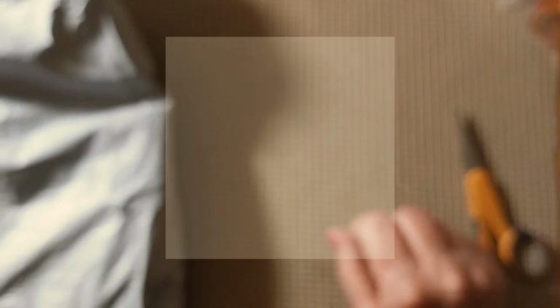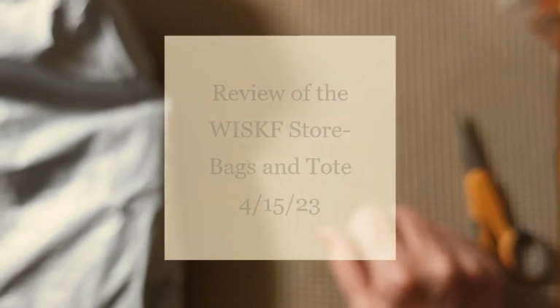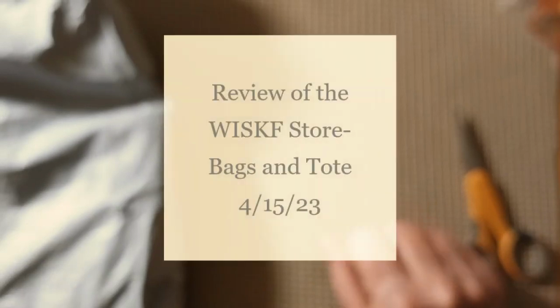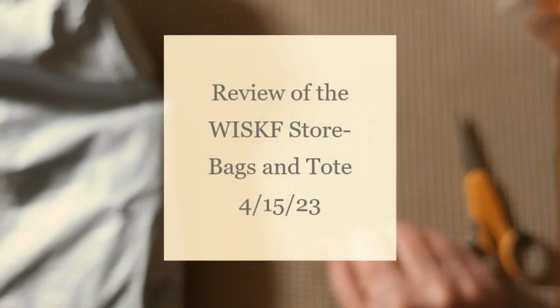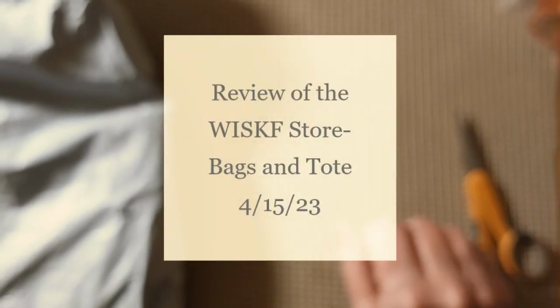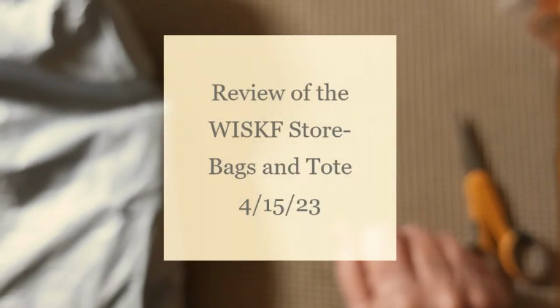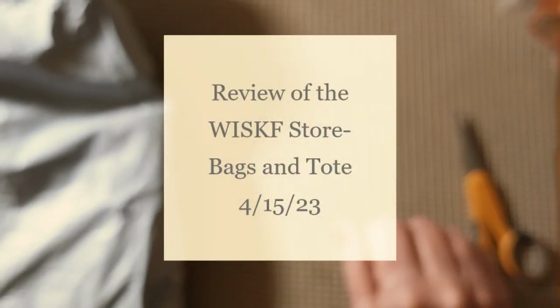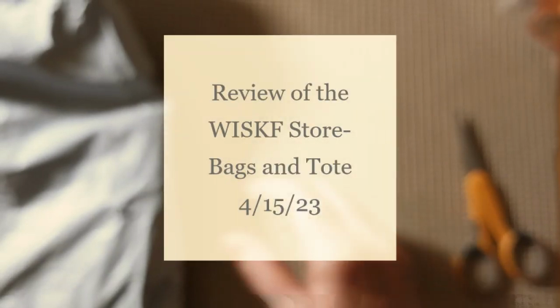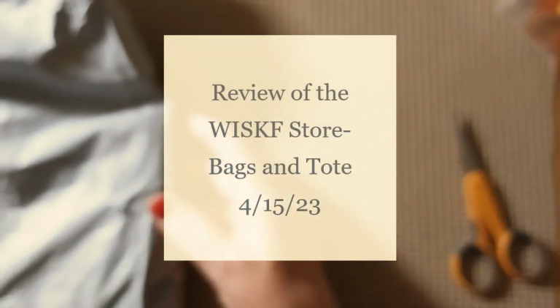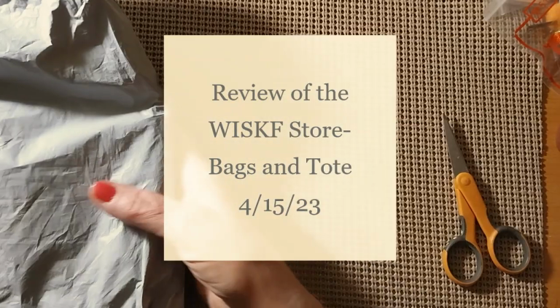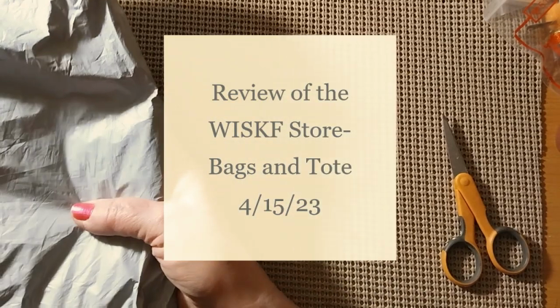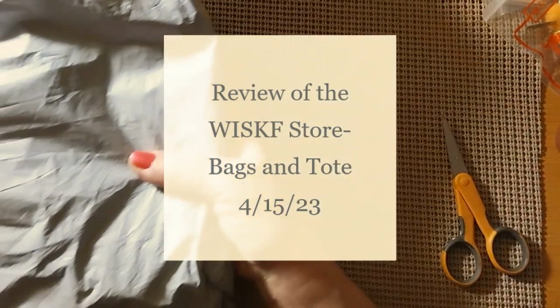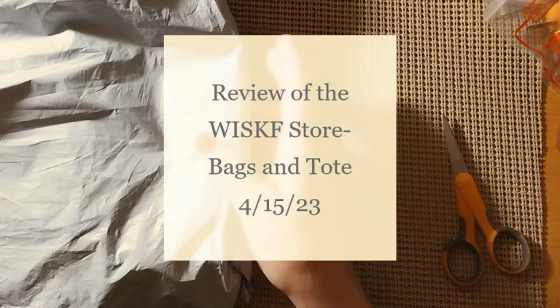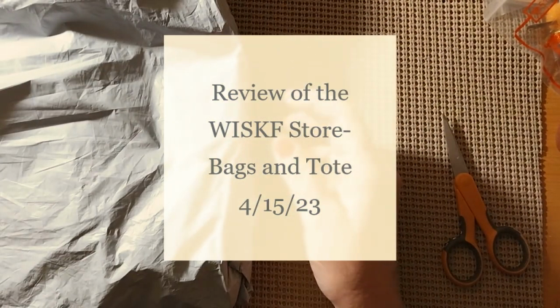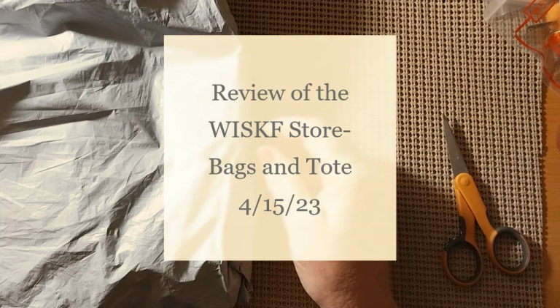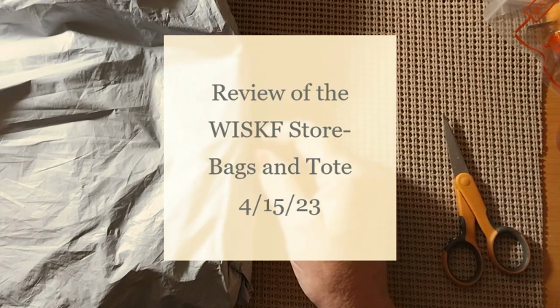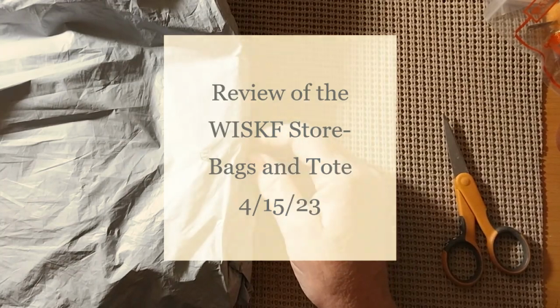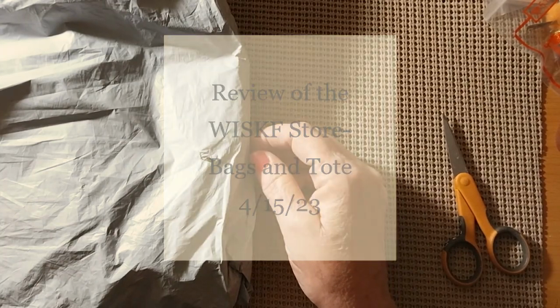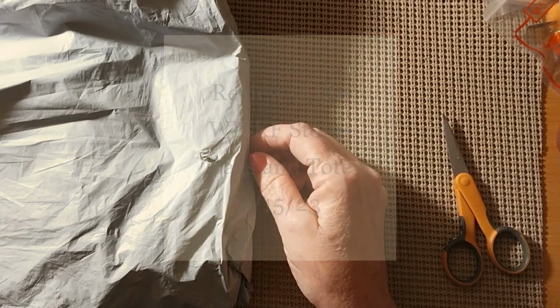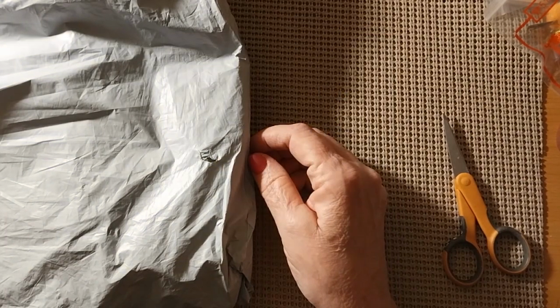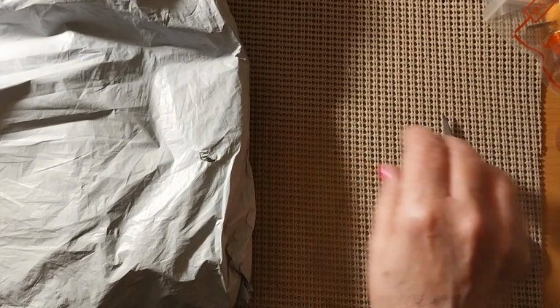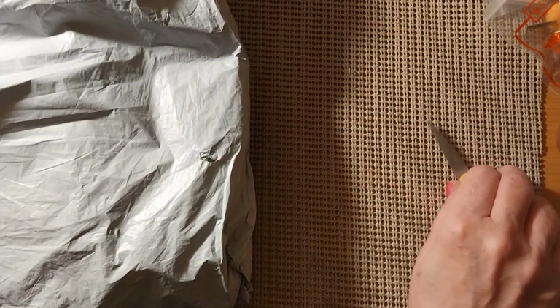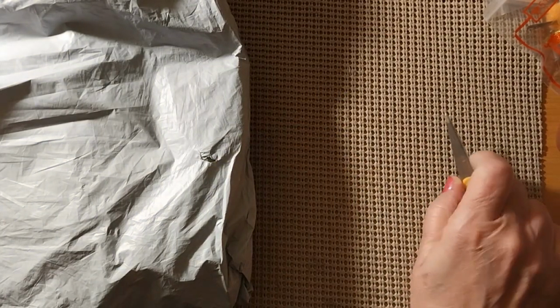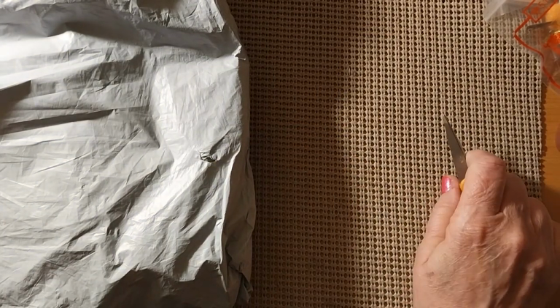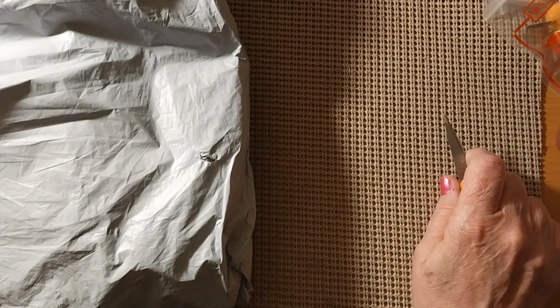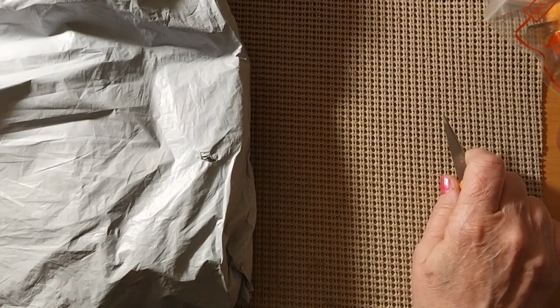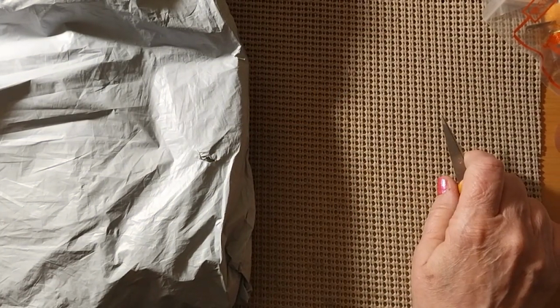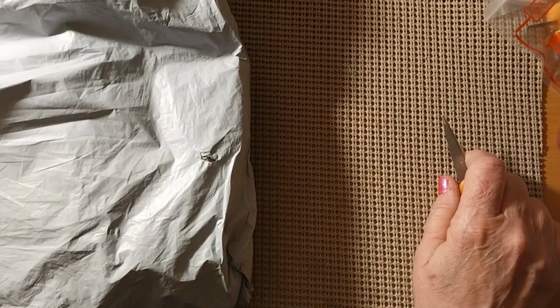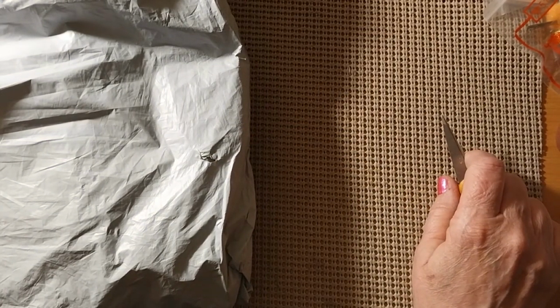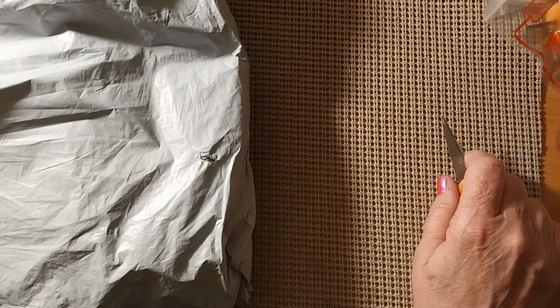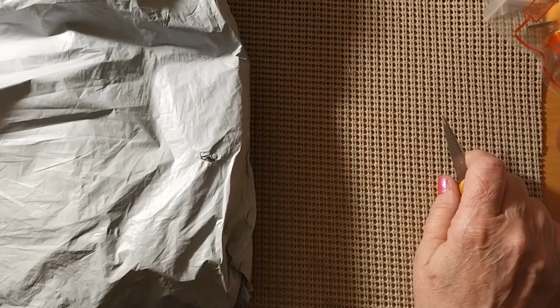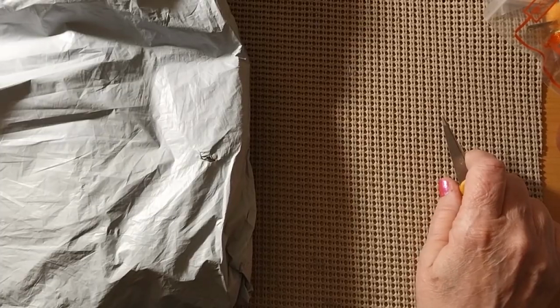Hello everyone and welcome back to my channel. This is Laura with Stitchin' with Laura. How's everybody doing? I hope everybody's having a great day. Today we have another unbagging.